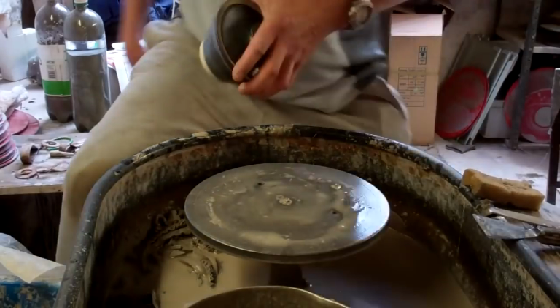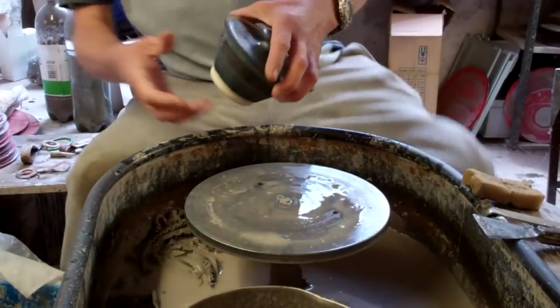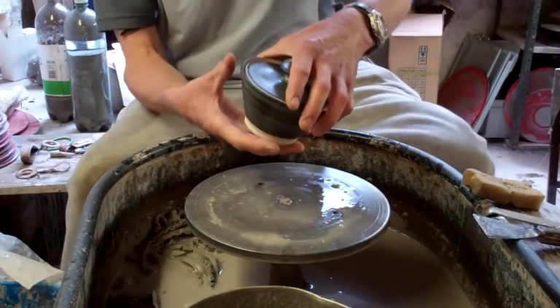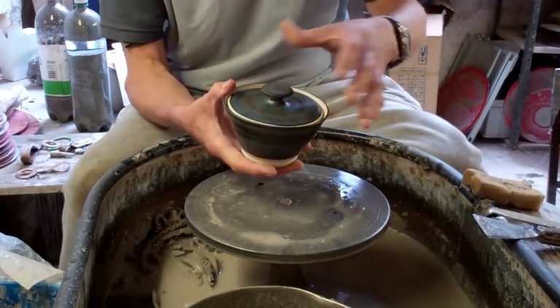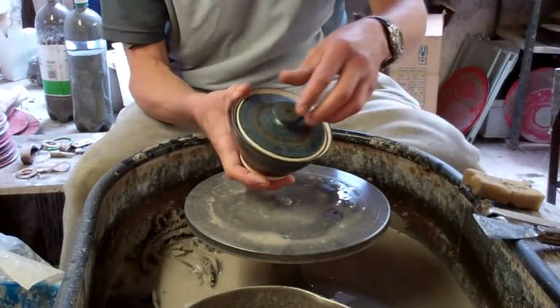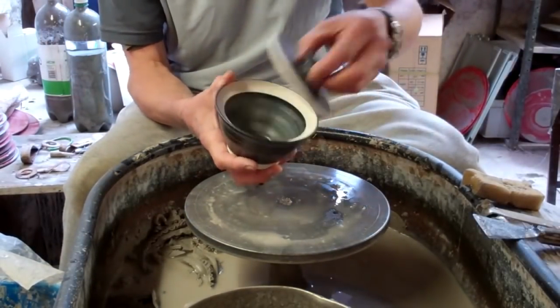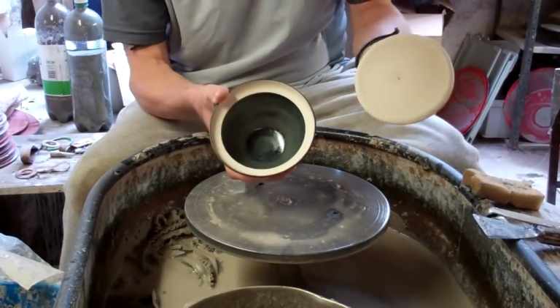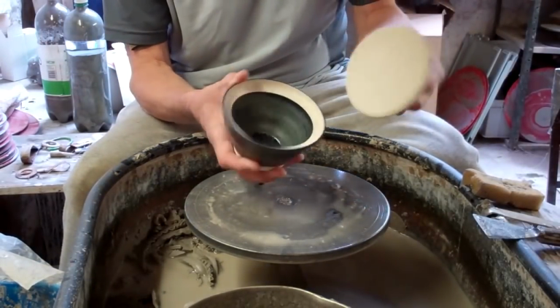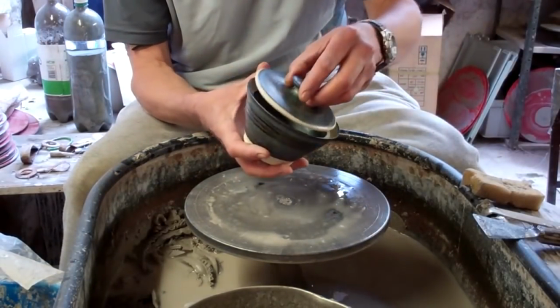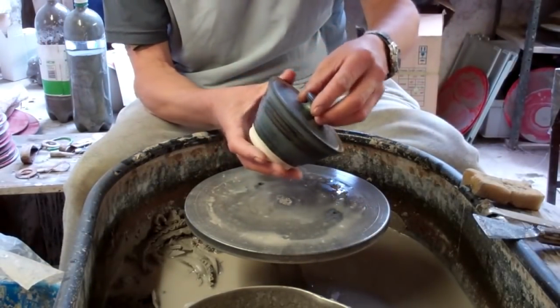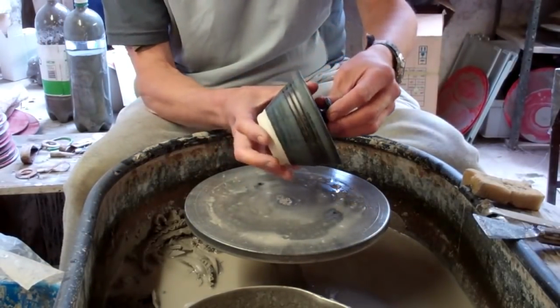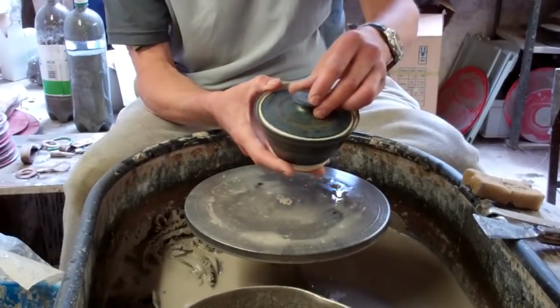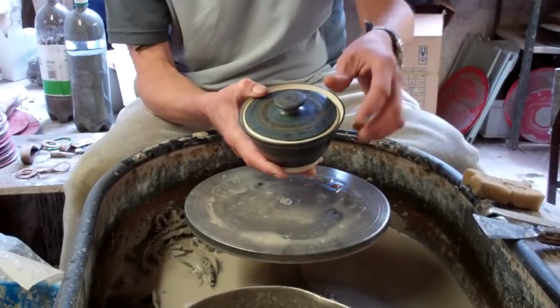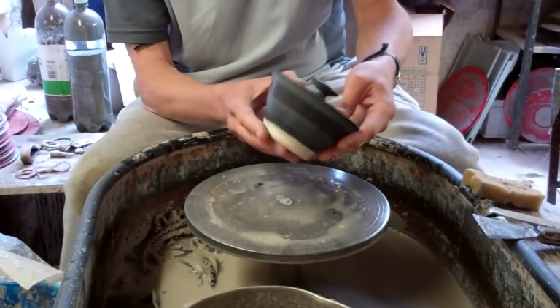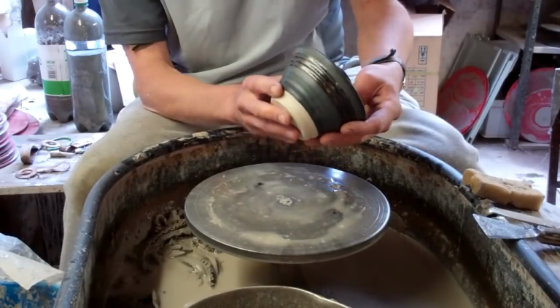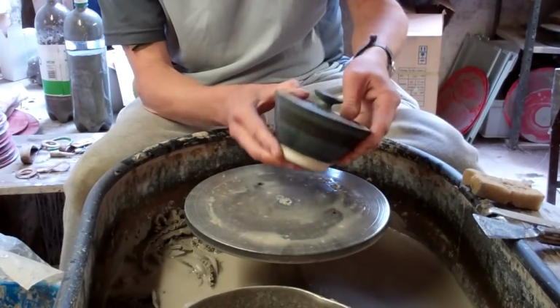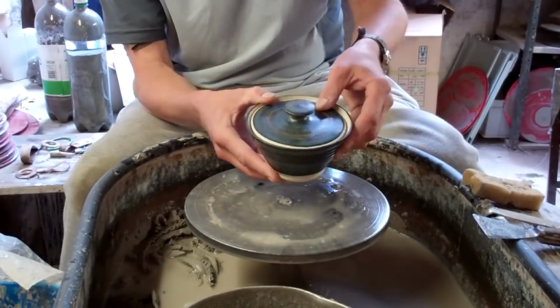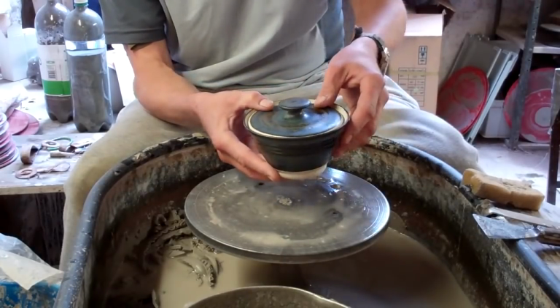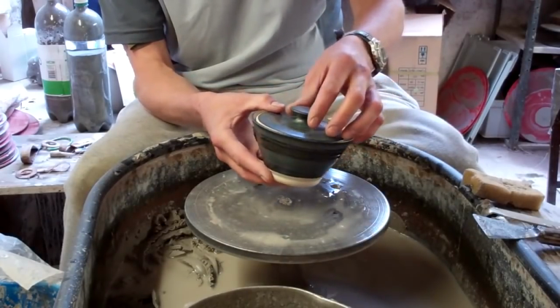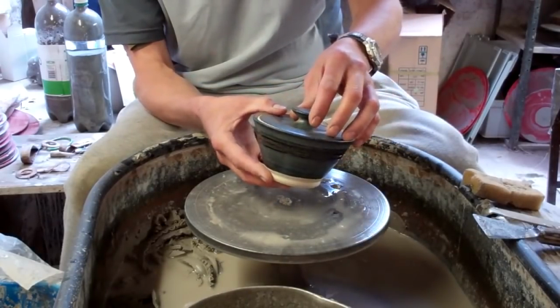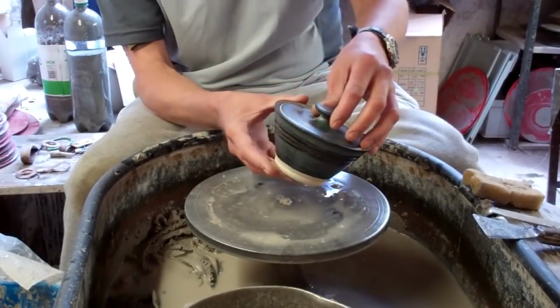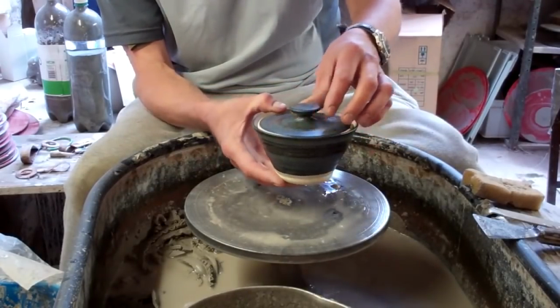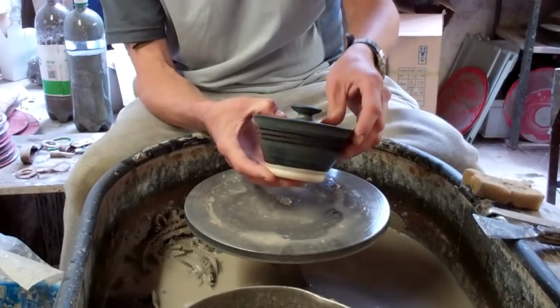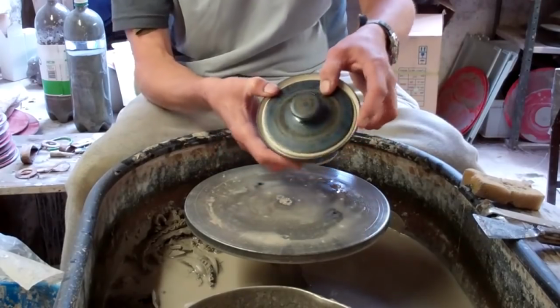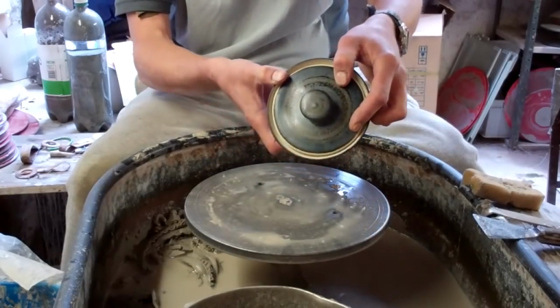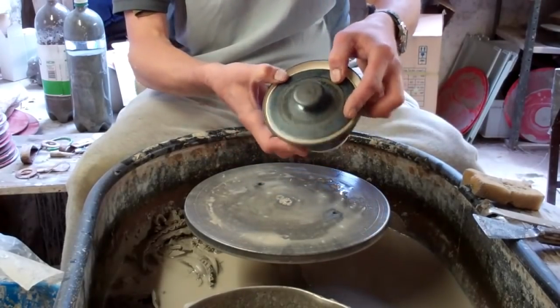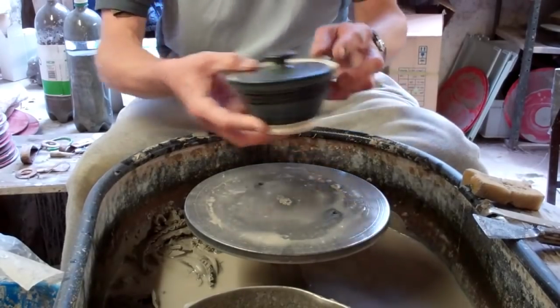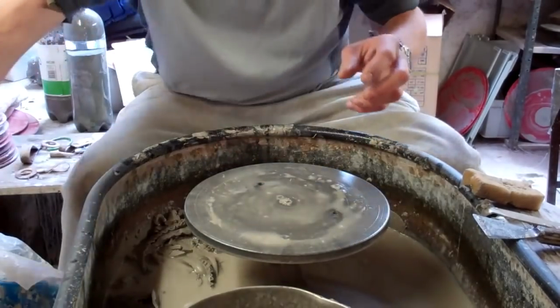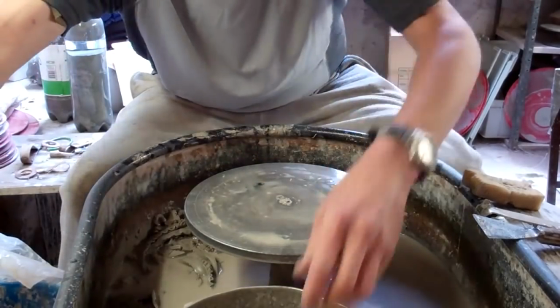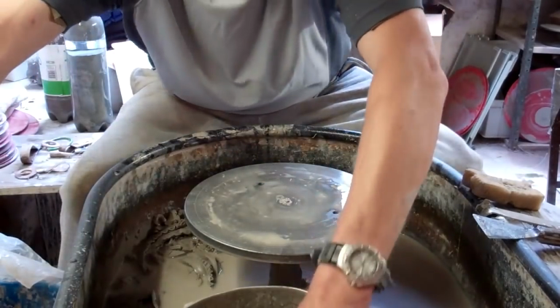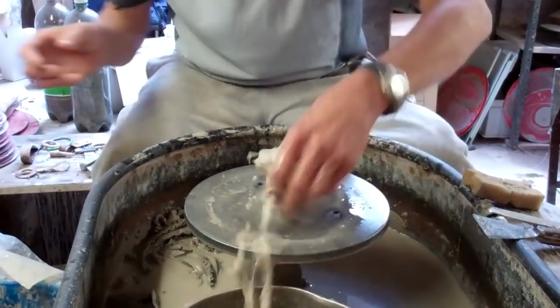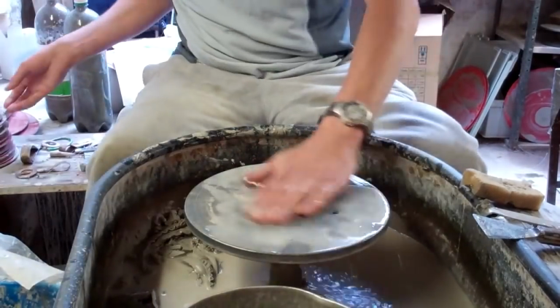Well hi folks, today I'm making a few of these butter dishes. It's a dead simple pot, really simple shaping, dead easy to make, but quite effective. Quite a simple design, but they do the job anyway, so I'll just get on and make one of those and show you.